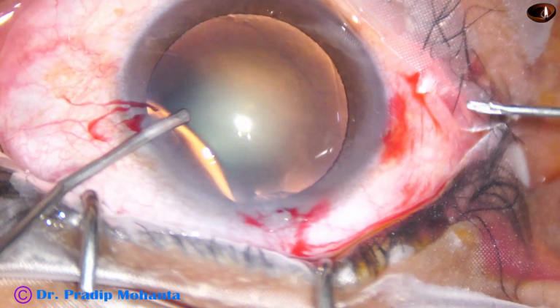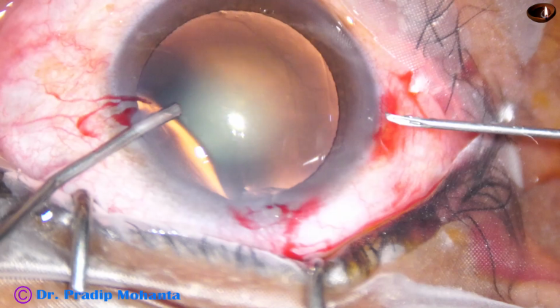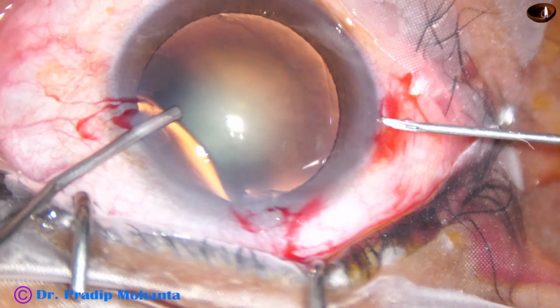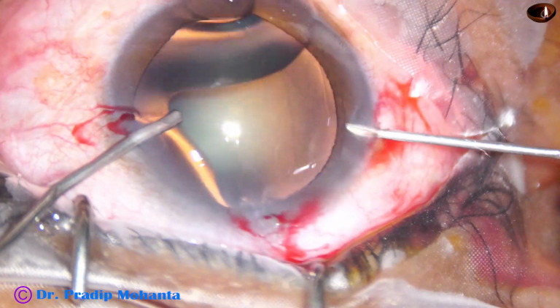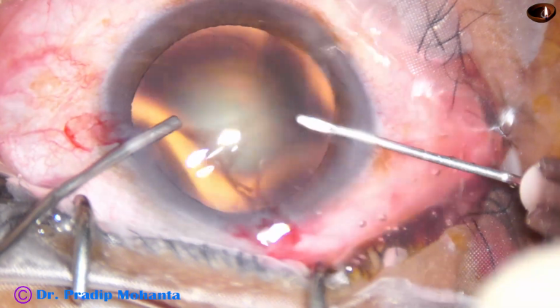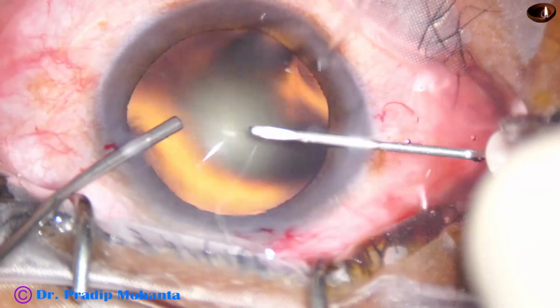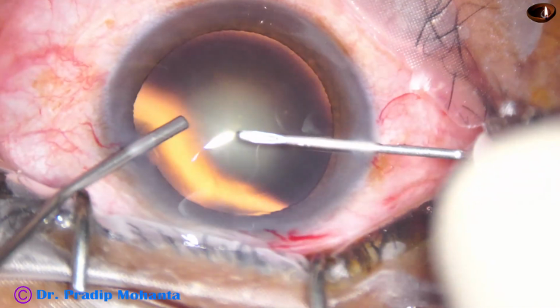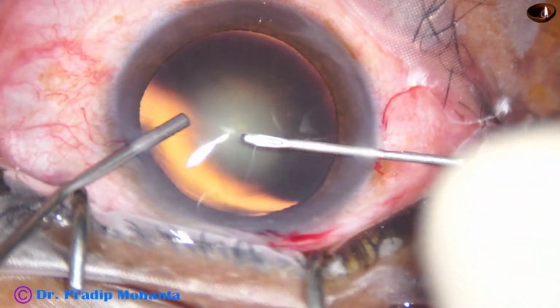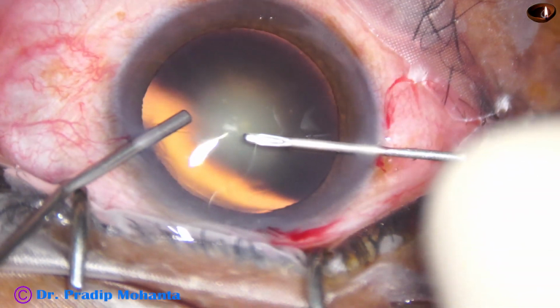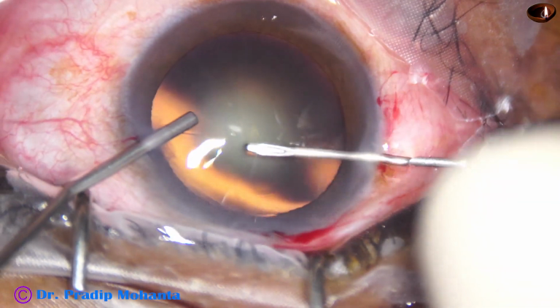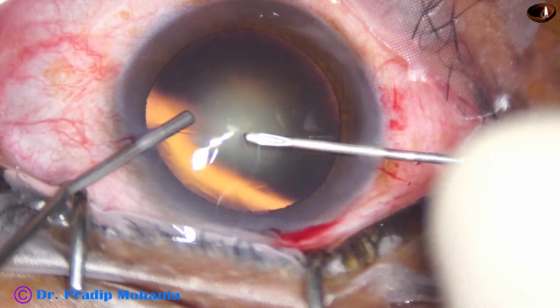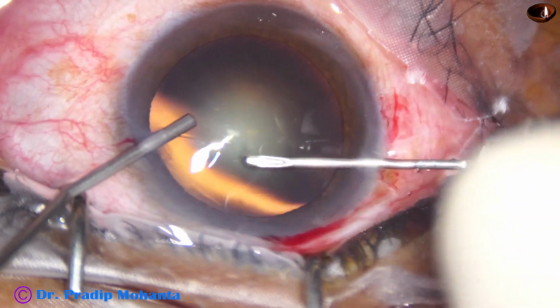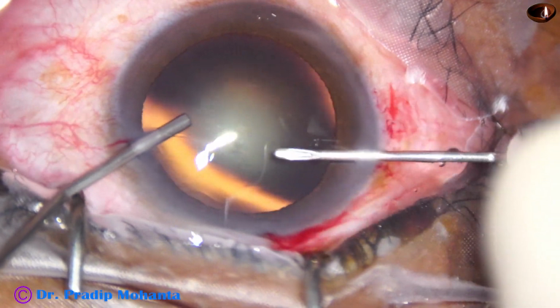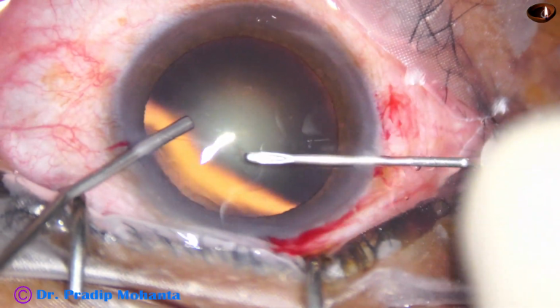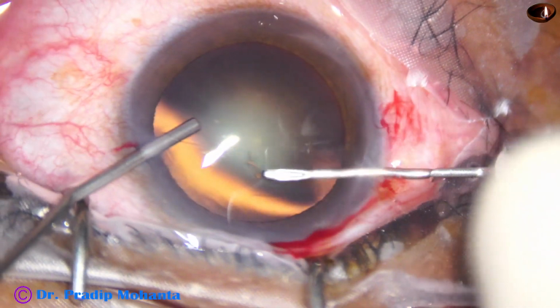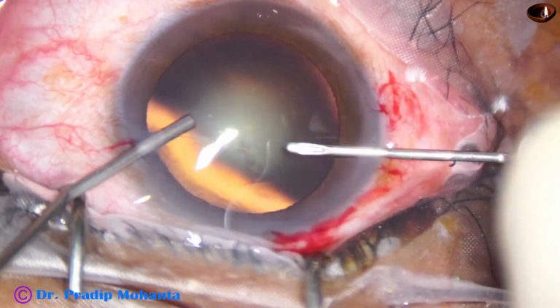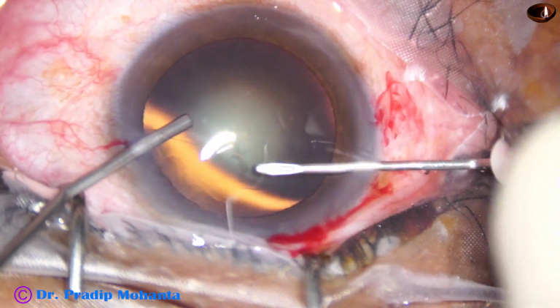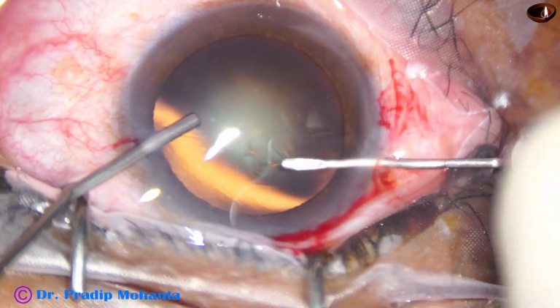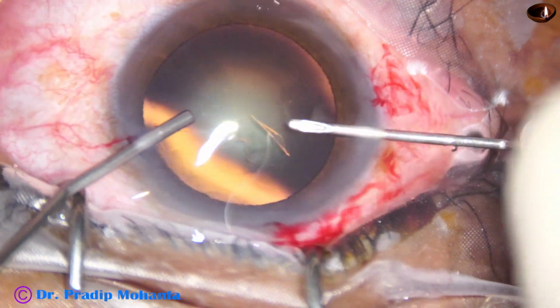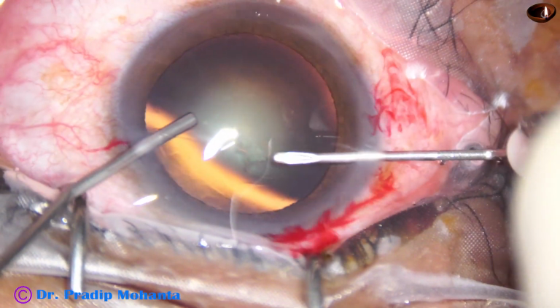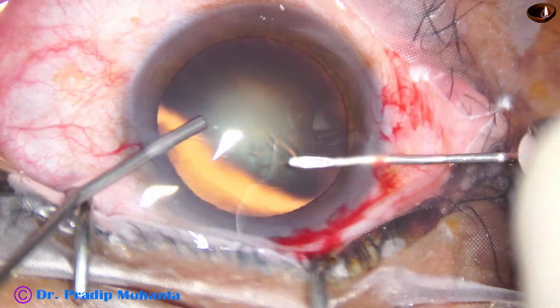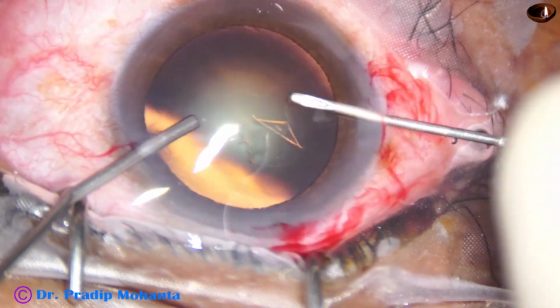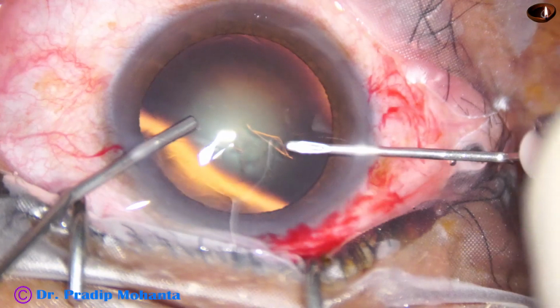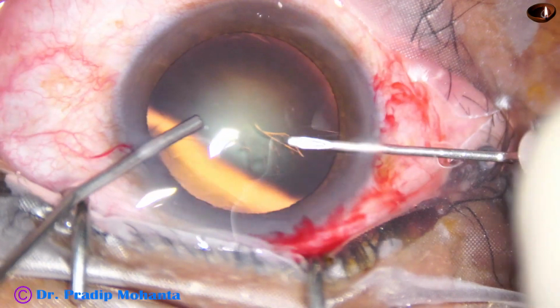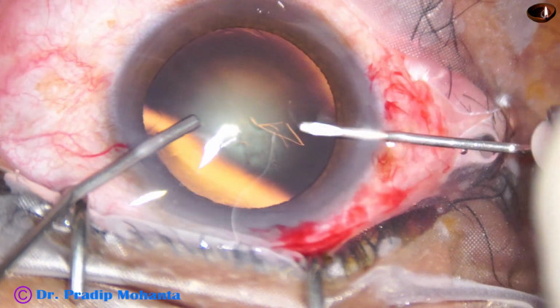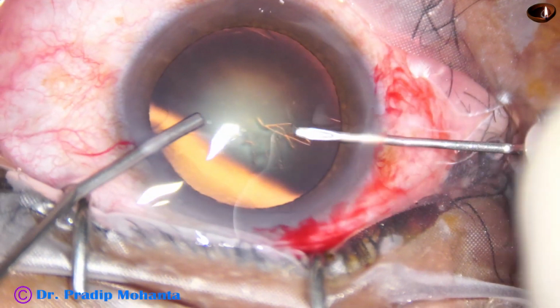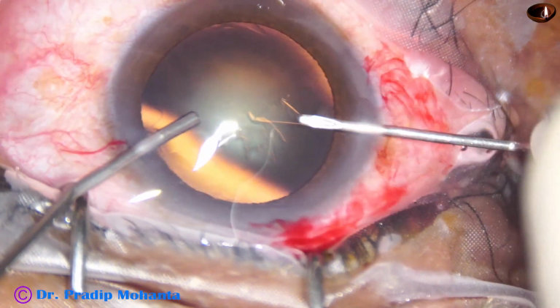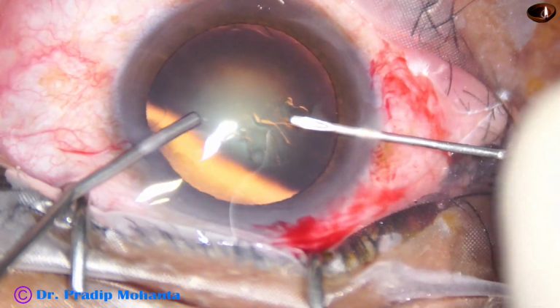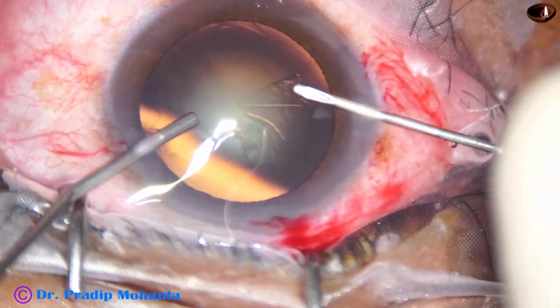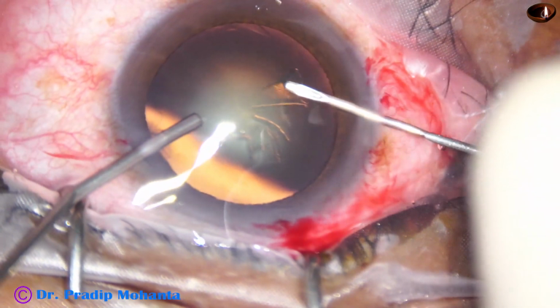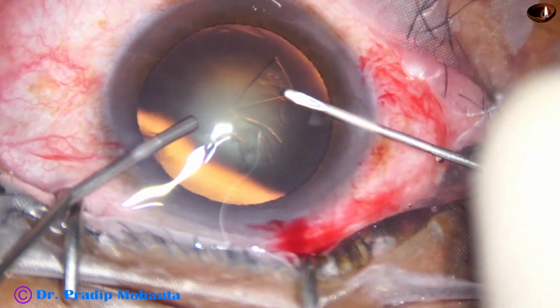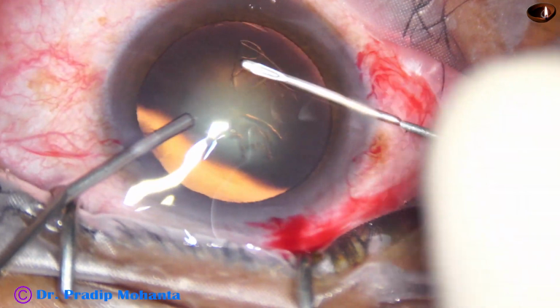All the incisions are on the posterior aspect of the limbus, which is very good. Healing is much better when you make the incisions on the posterior aspect of the limbus.